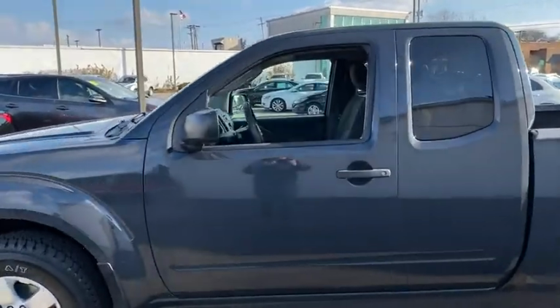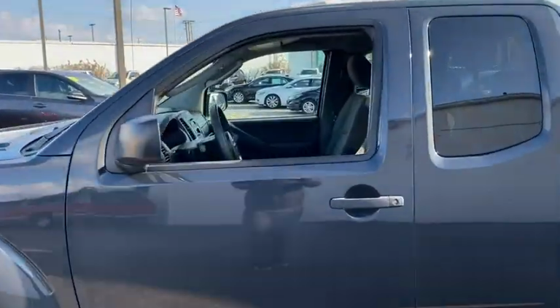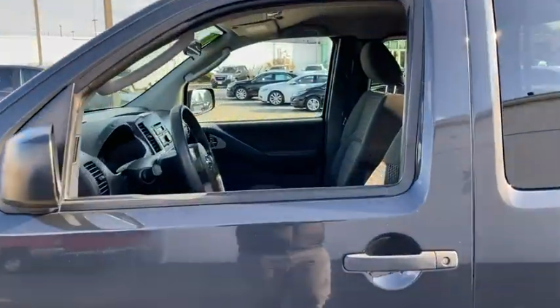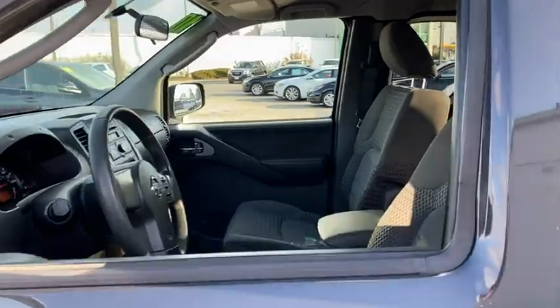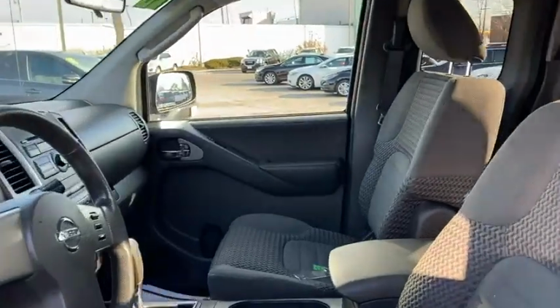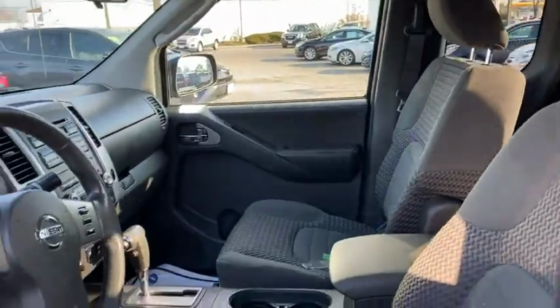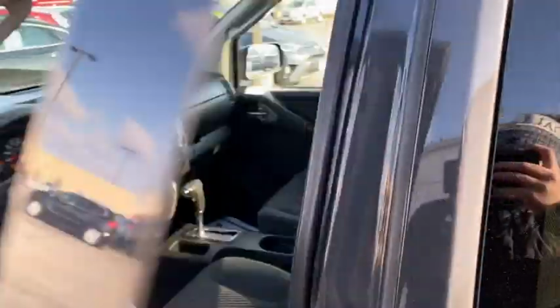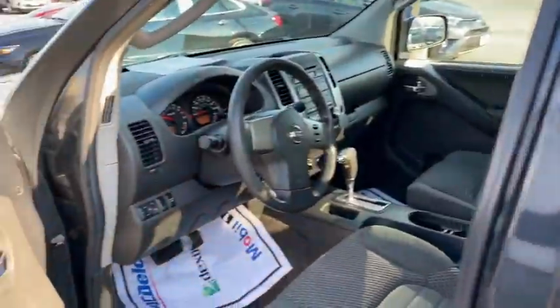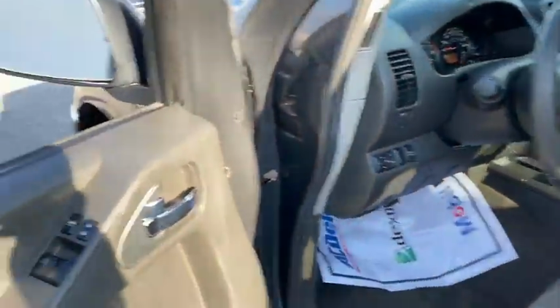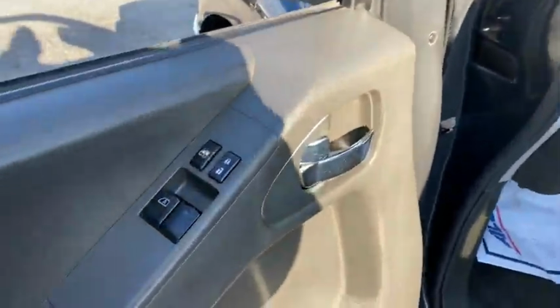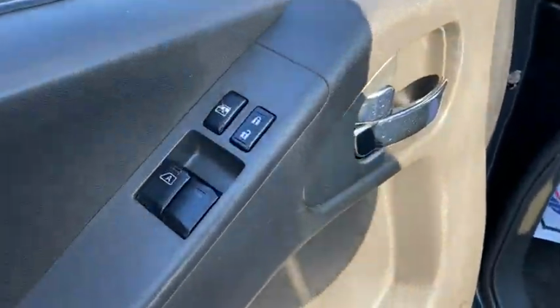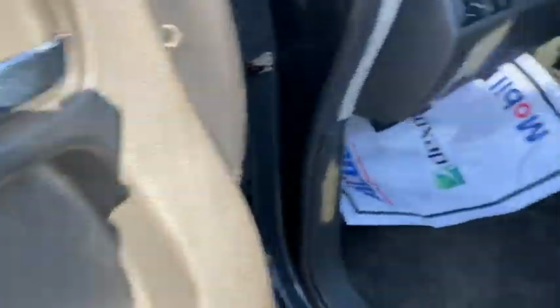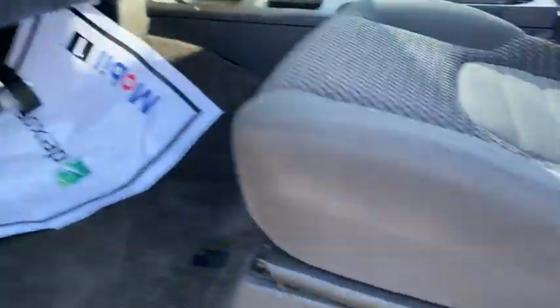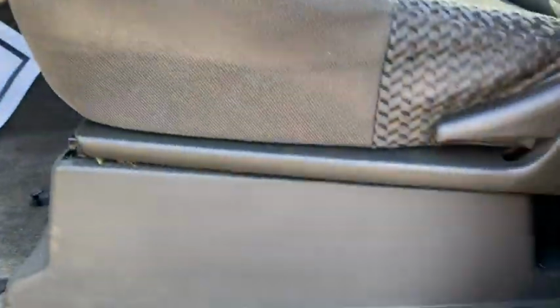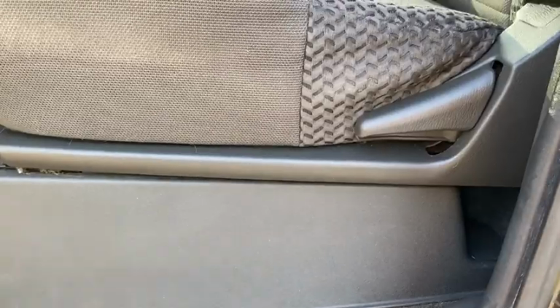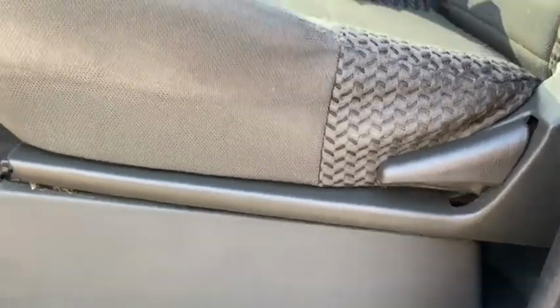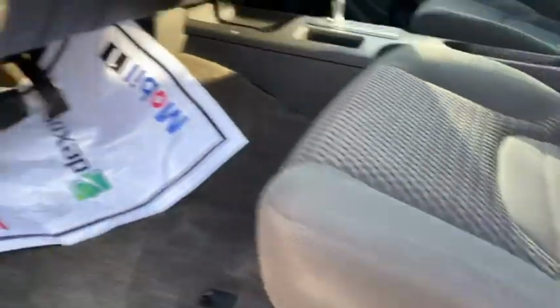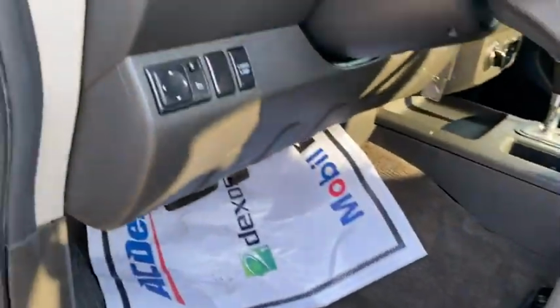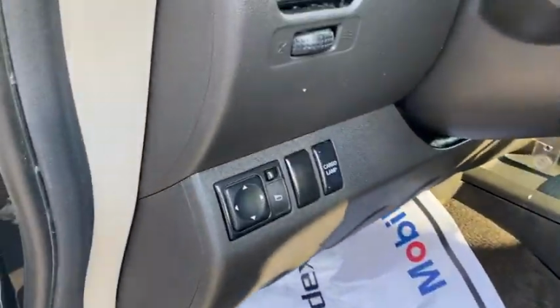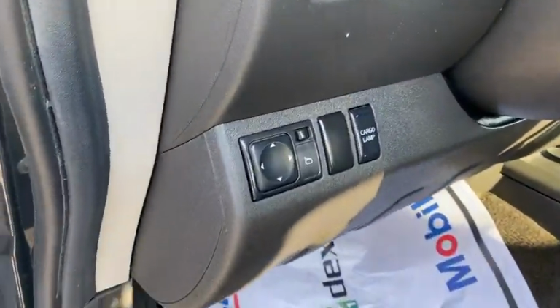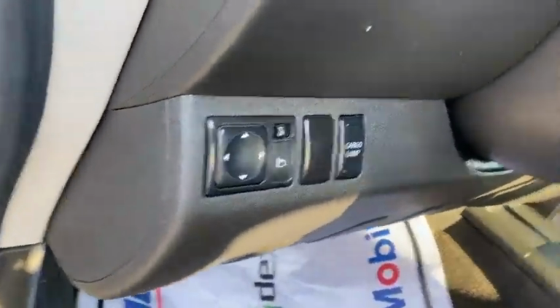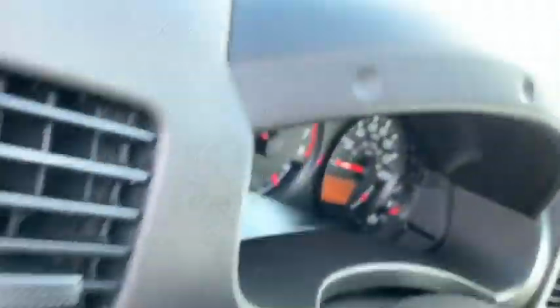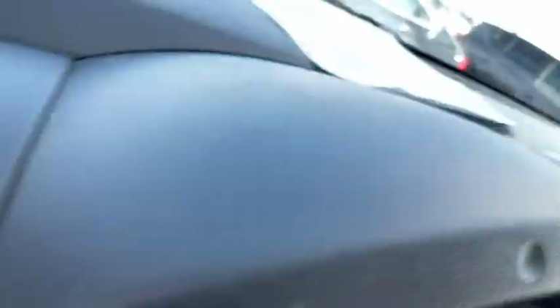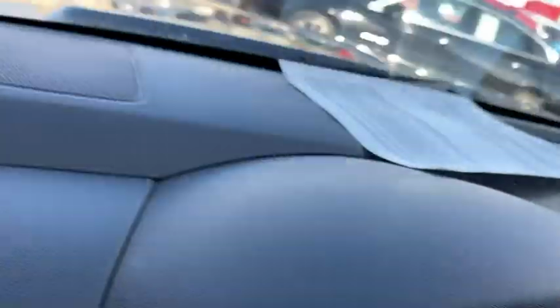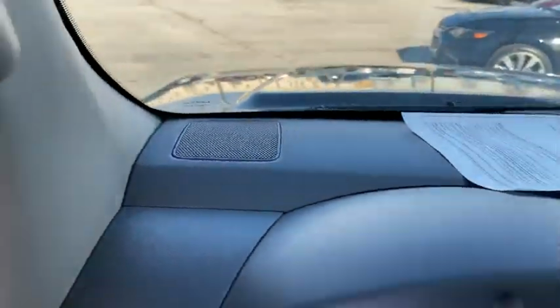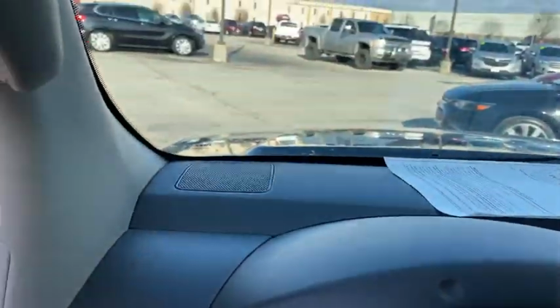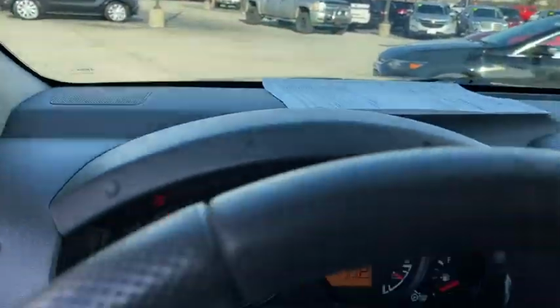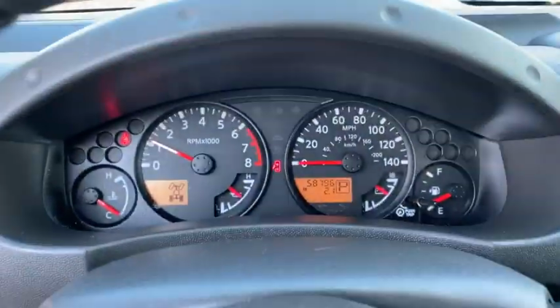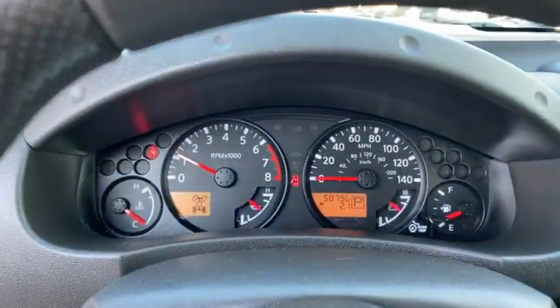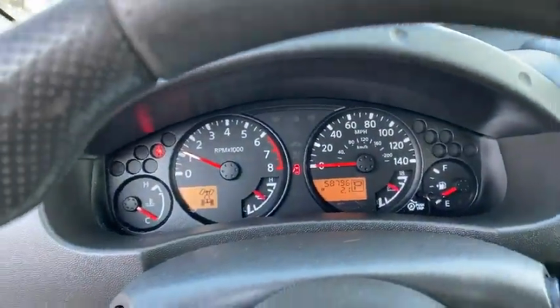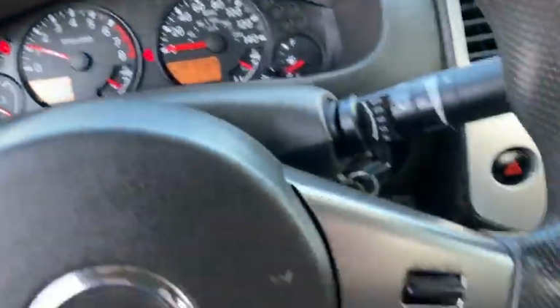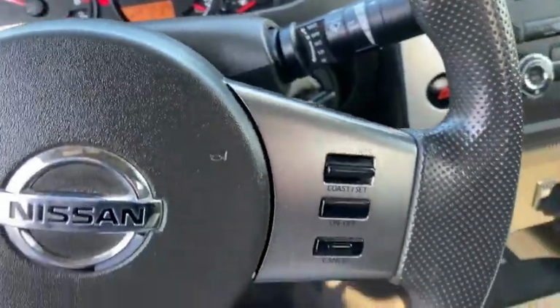The Frontier's interior comforts include cab versatility, under-seat storage, and seating for five. This vehicle has less than 60,000 miles. A vehicle like this doesn't come along every day. Come in and get it before someone else does.